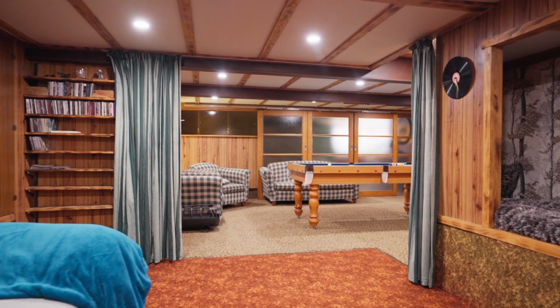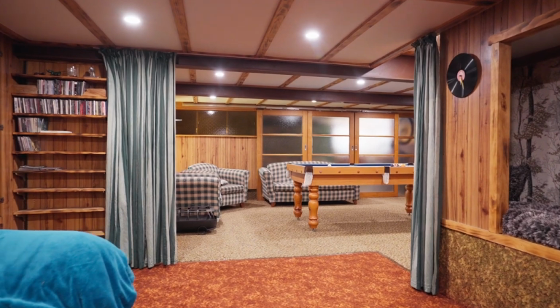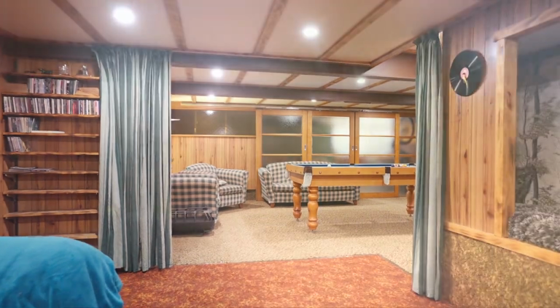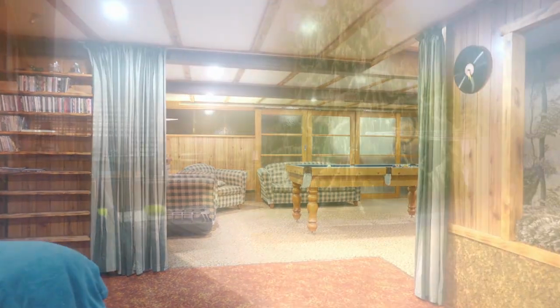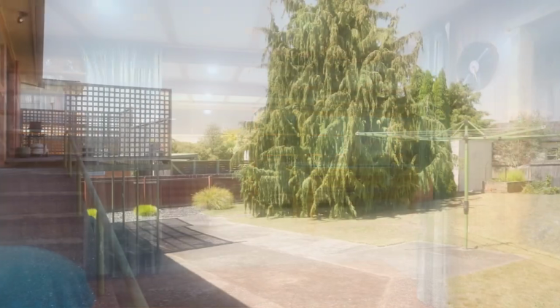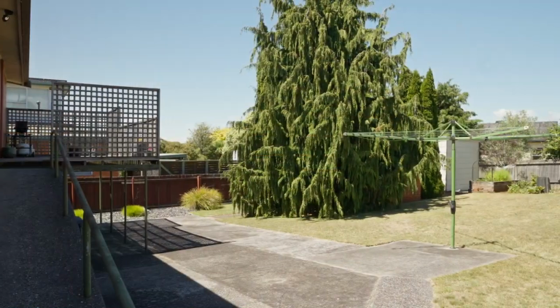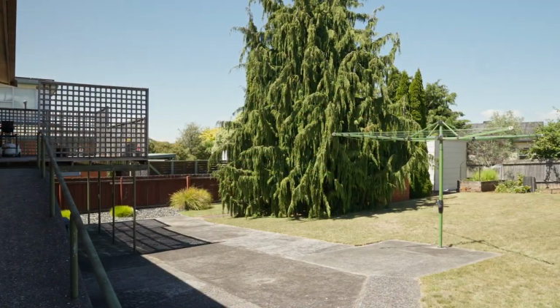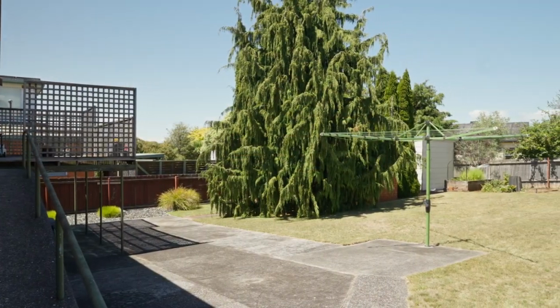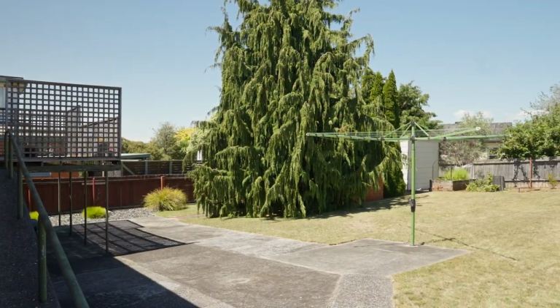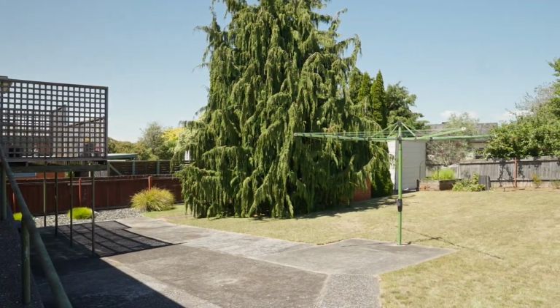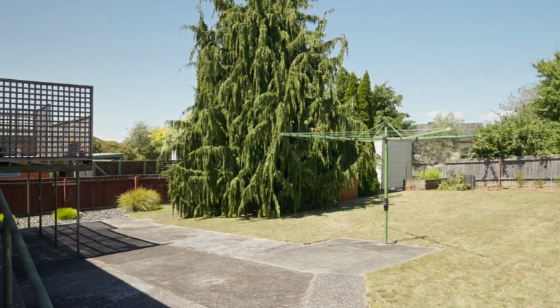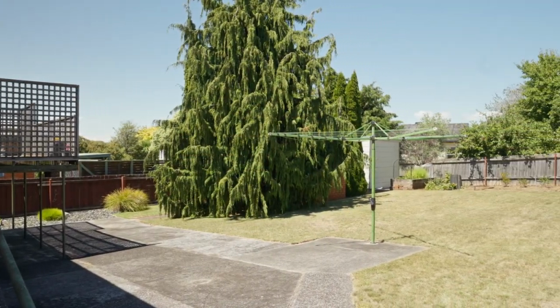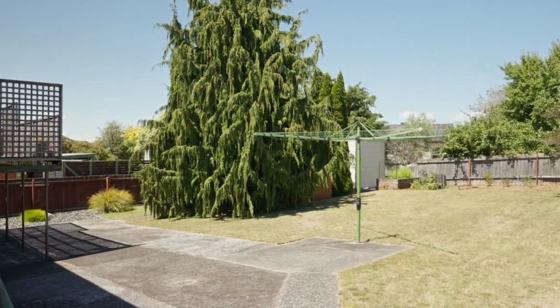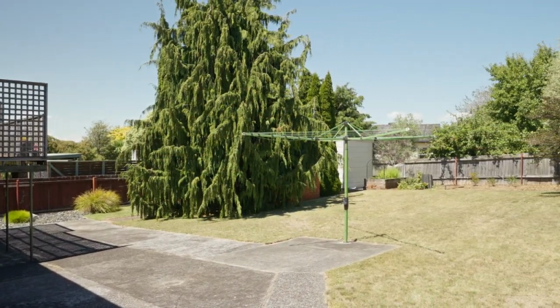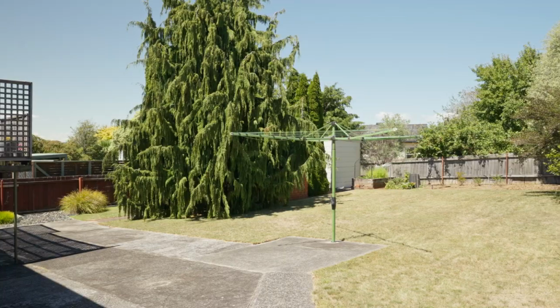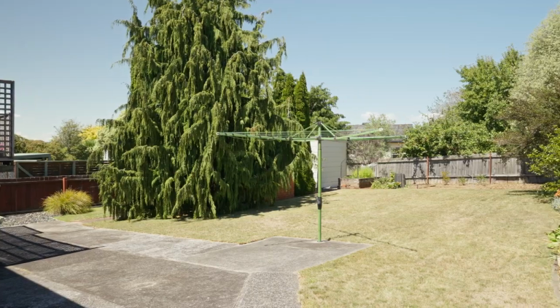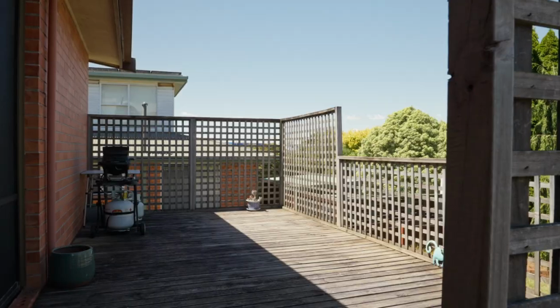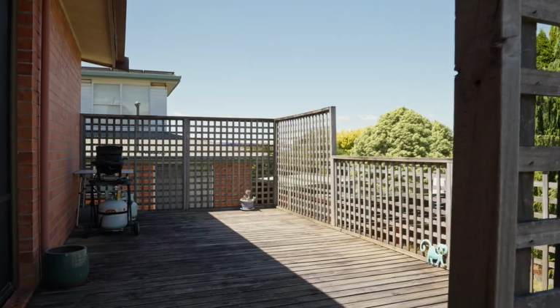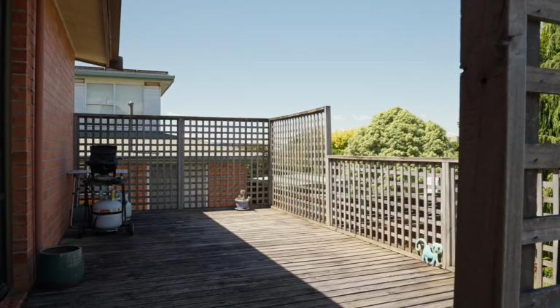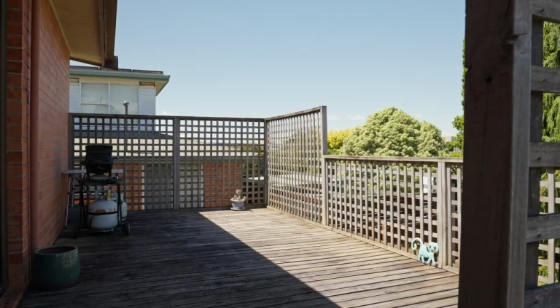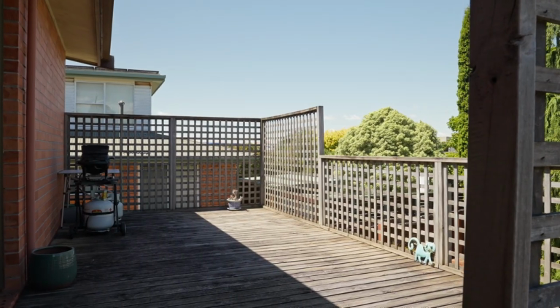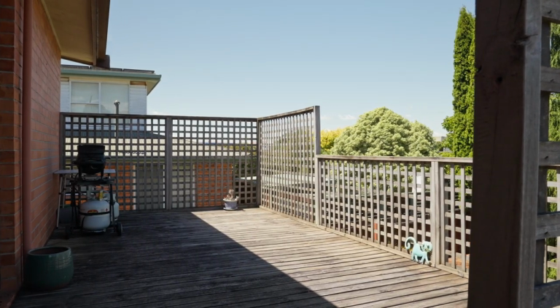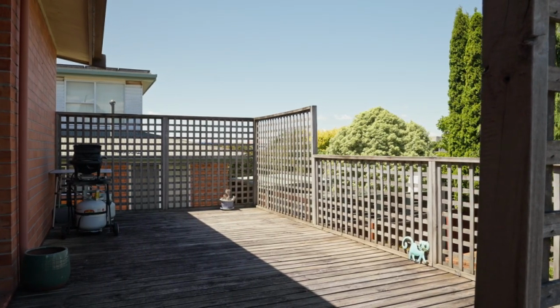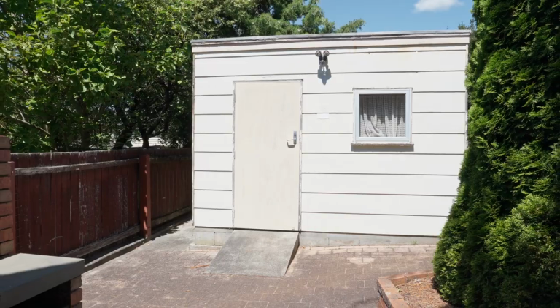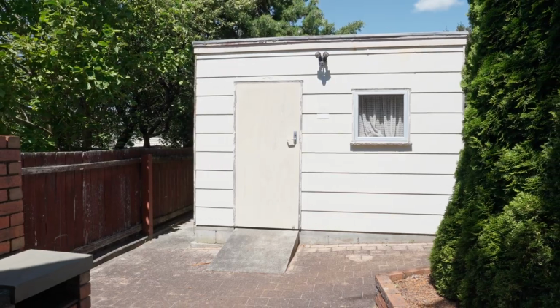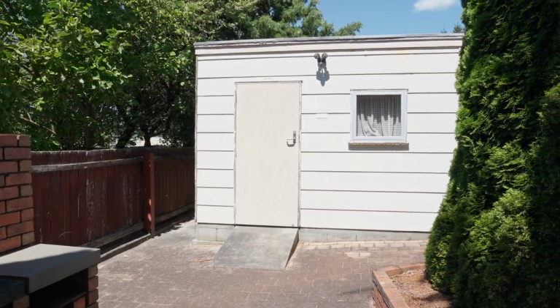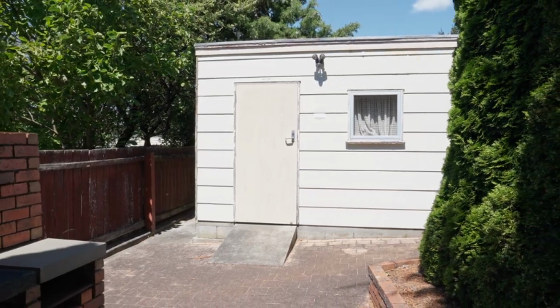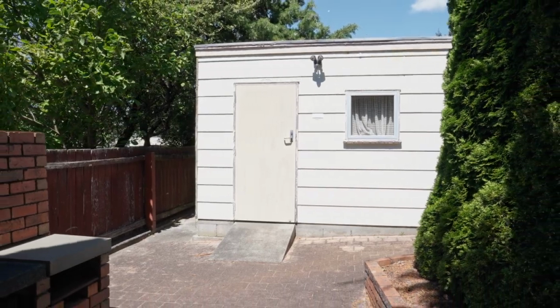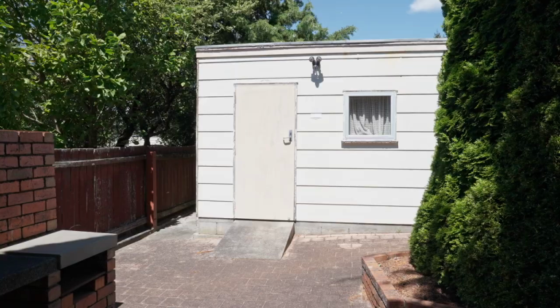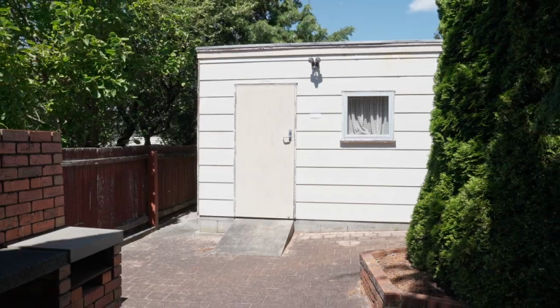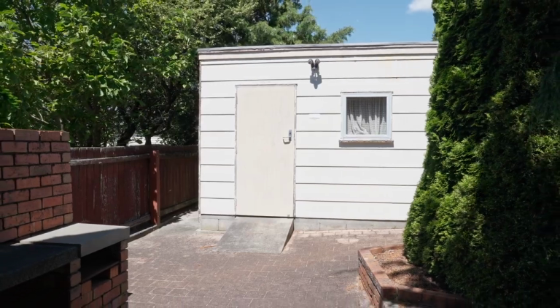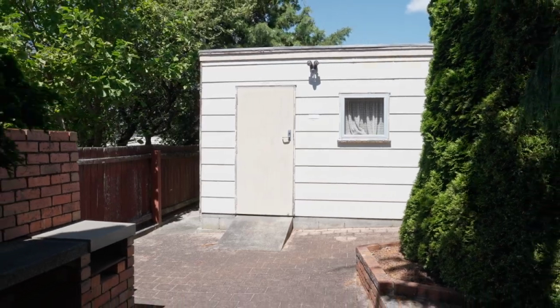Outside you will find a large secure yard with well-manicured and established gardens, including a deck that is accessible by sliding door from the dining room, or a brick barbecue area that is perfect for entertaining.